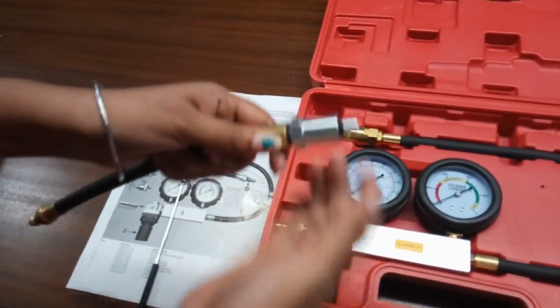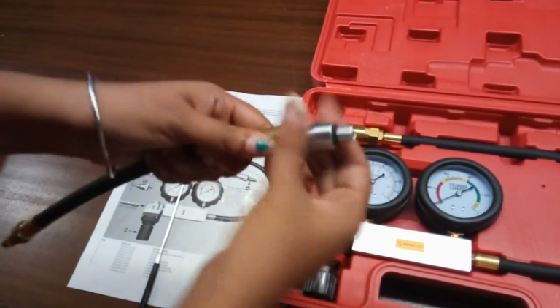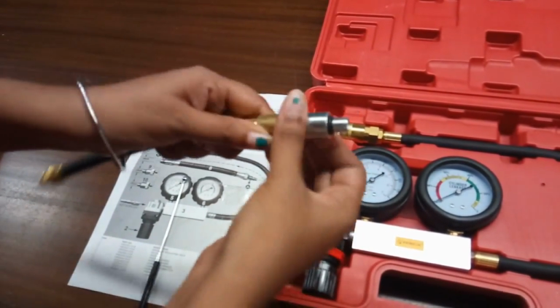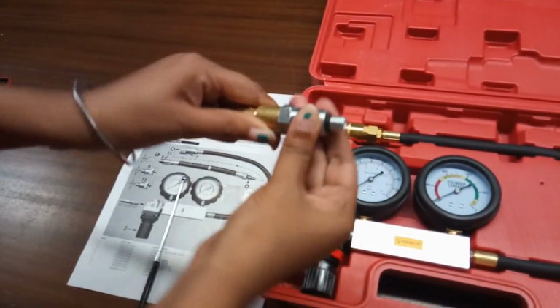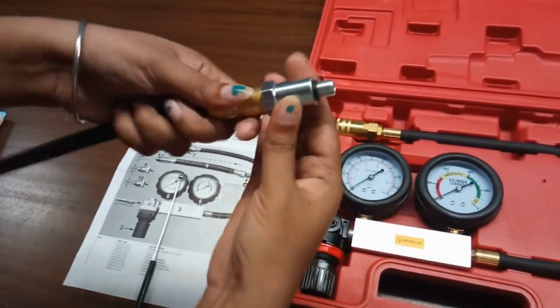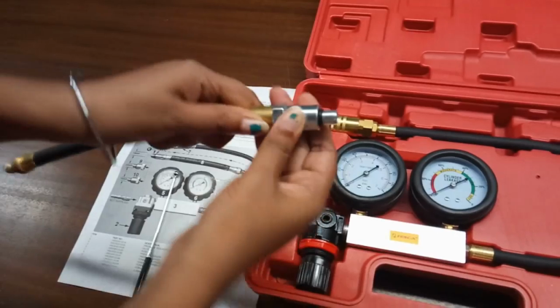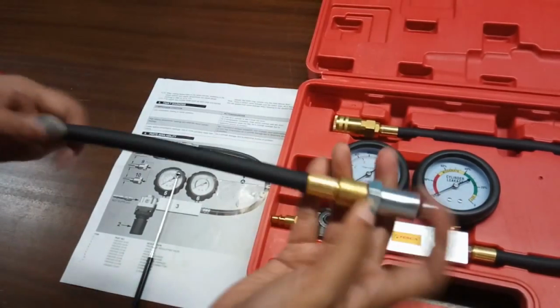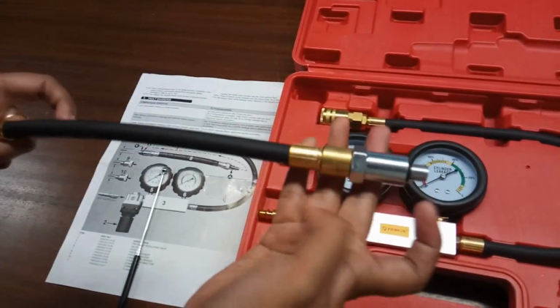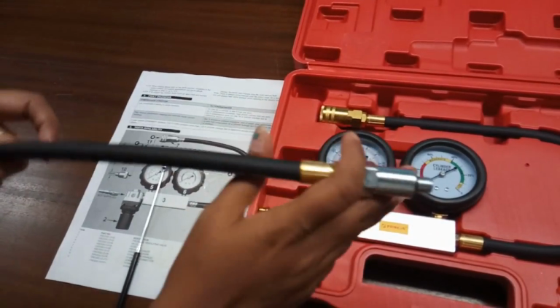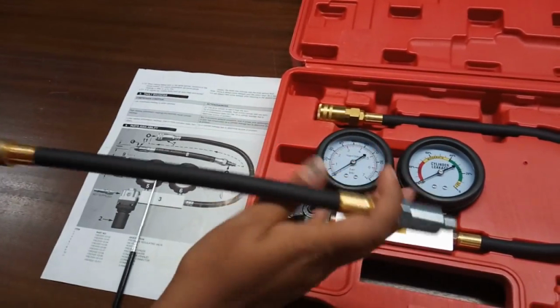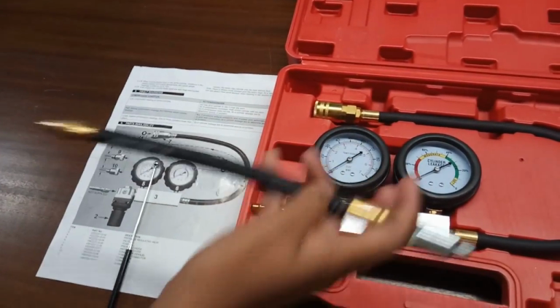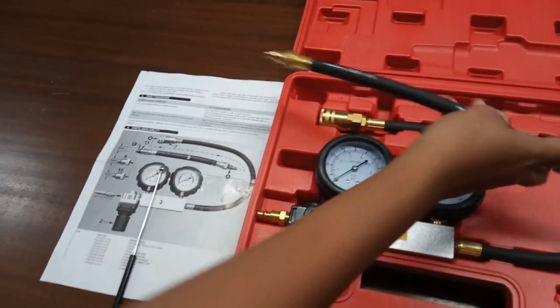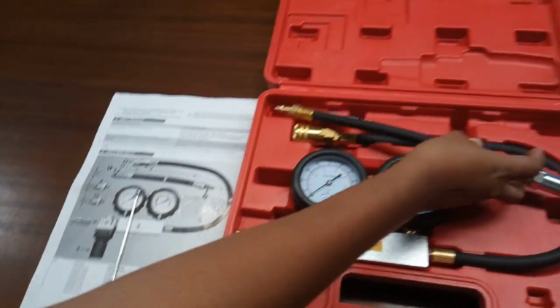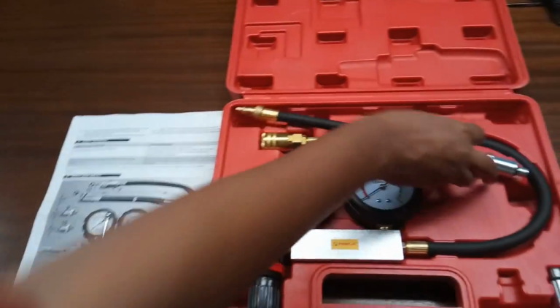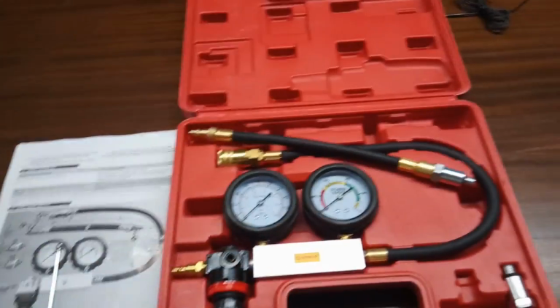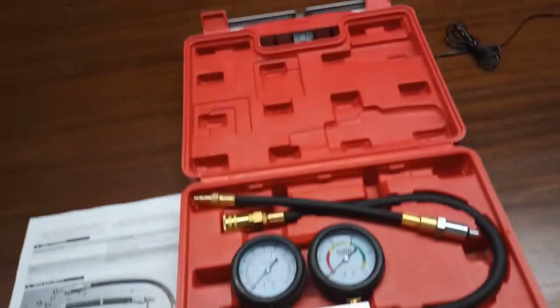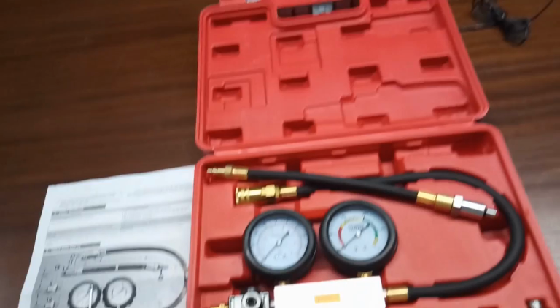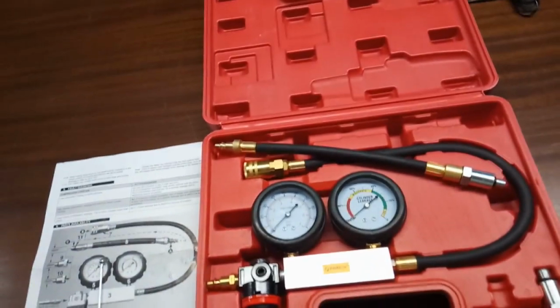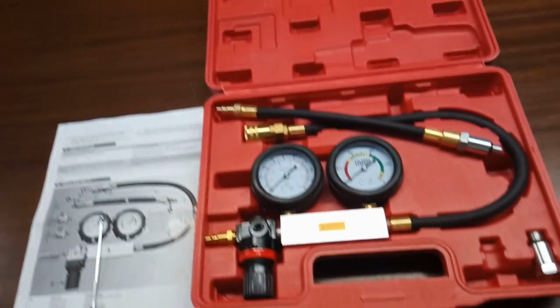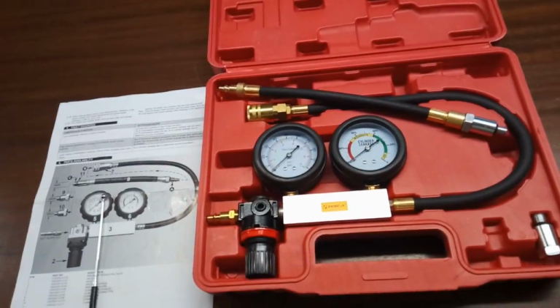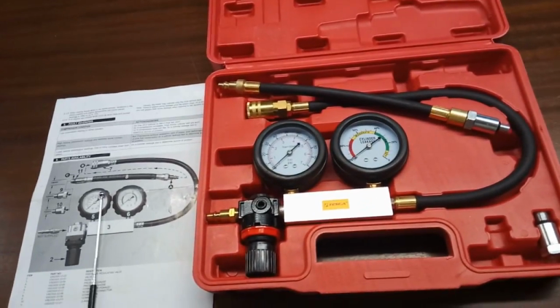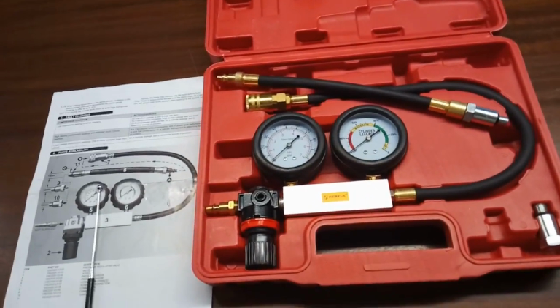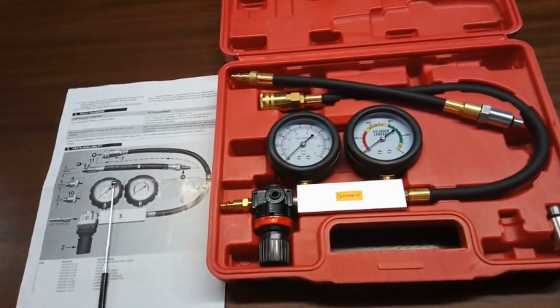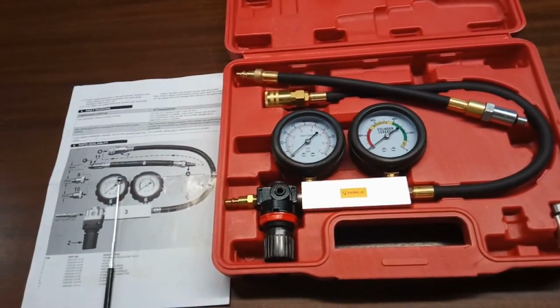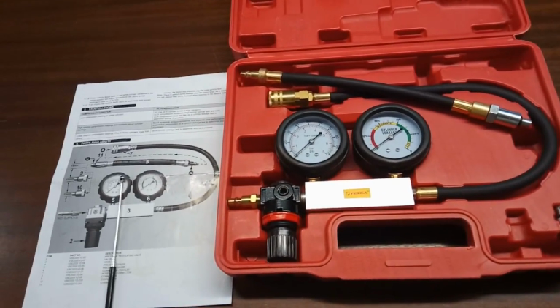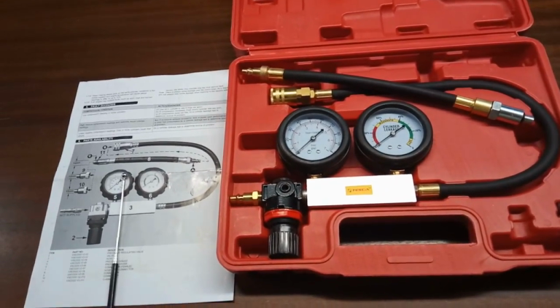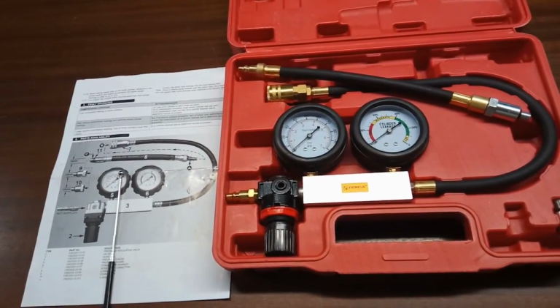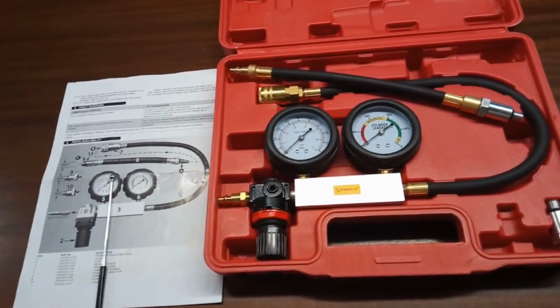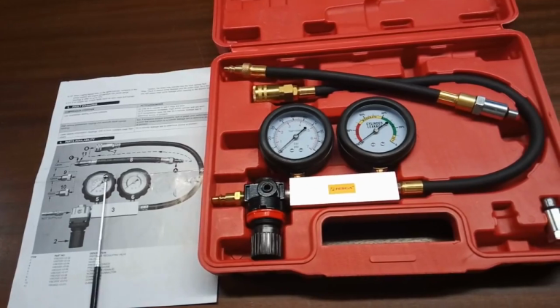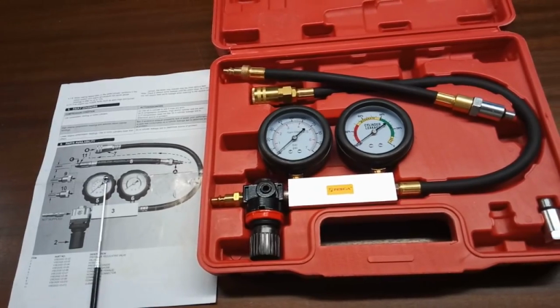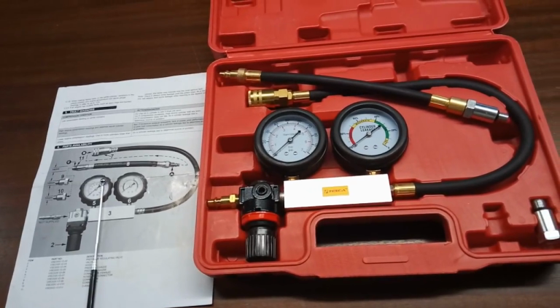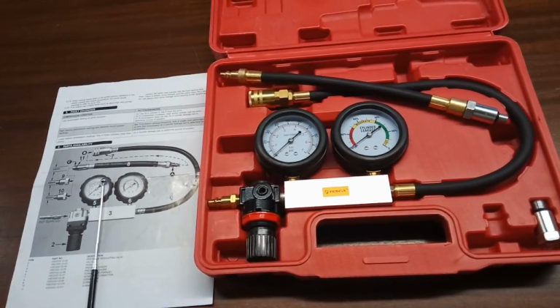Connect the adapter like this and then put it in the spark plug hole. After that we need to connect the tester, but please remember: do not connect the tester until the leakage gauge has been calibrated.